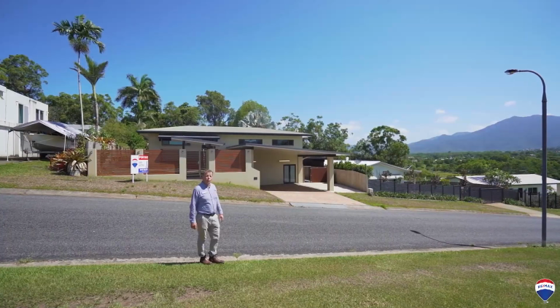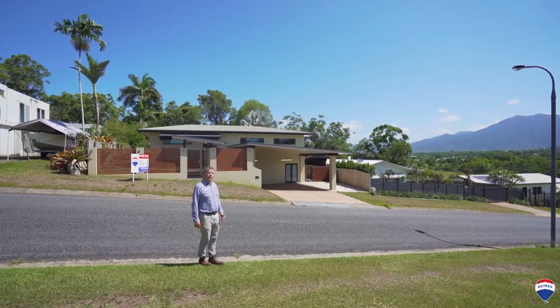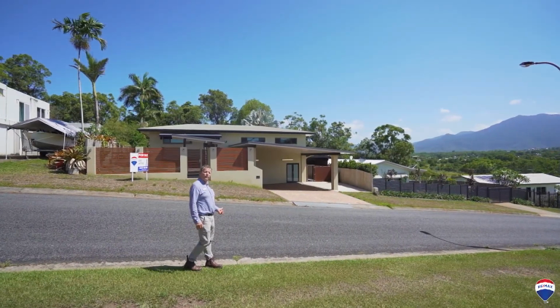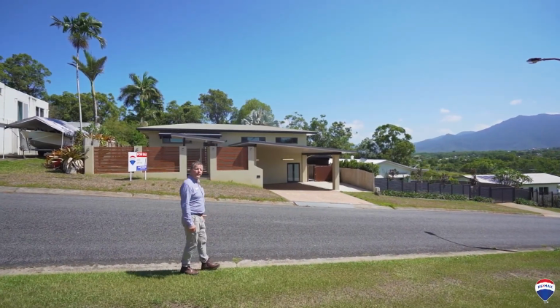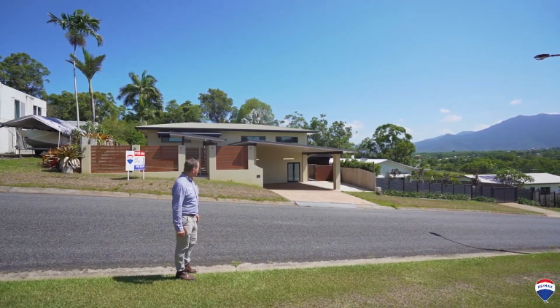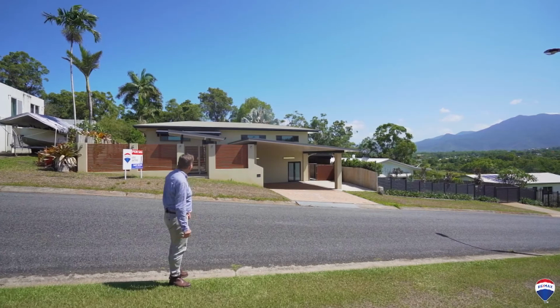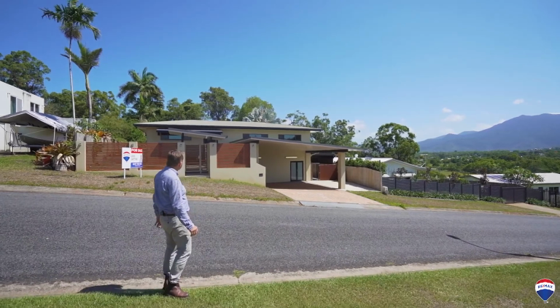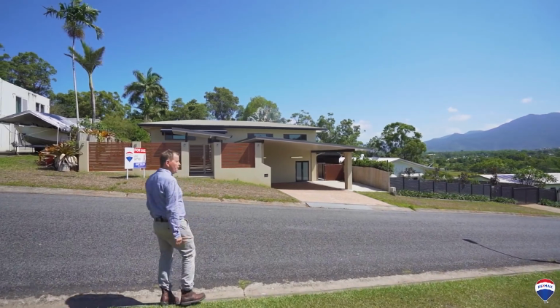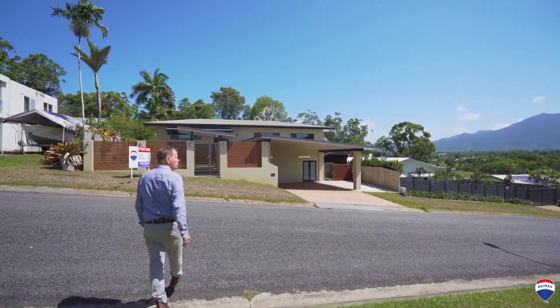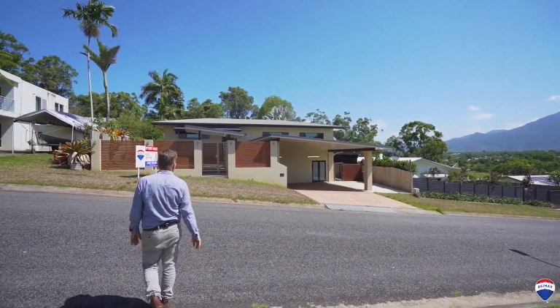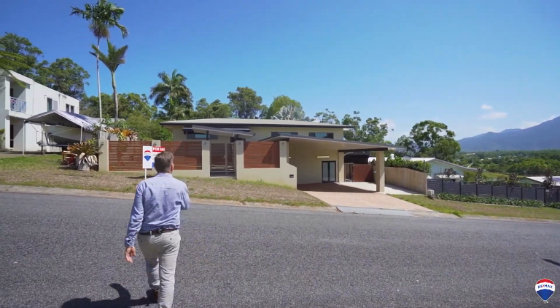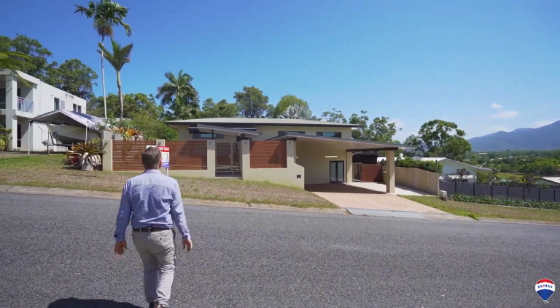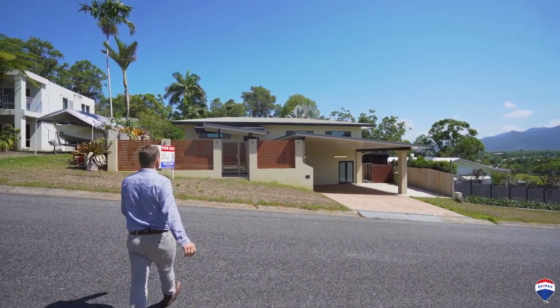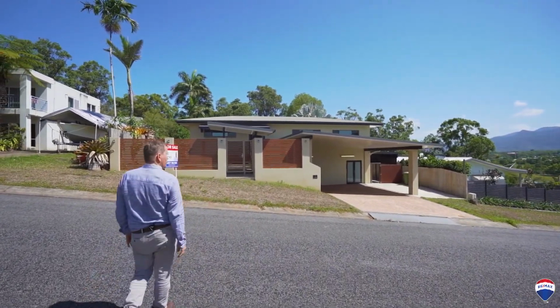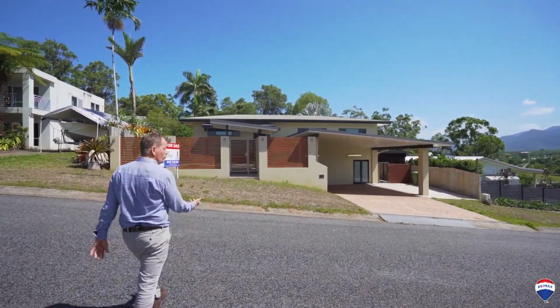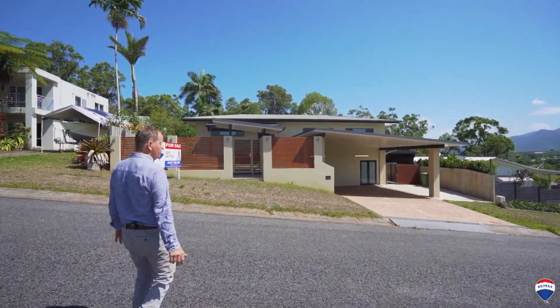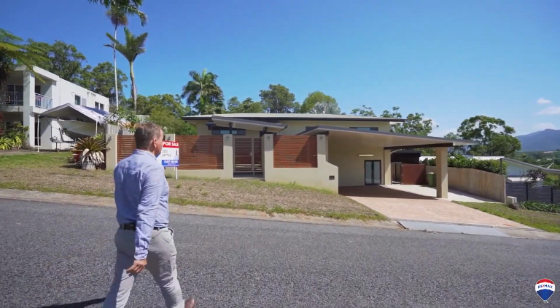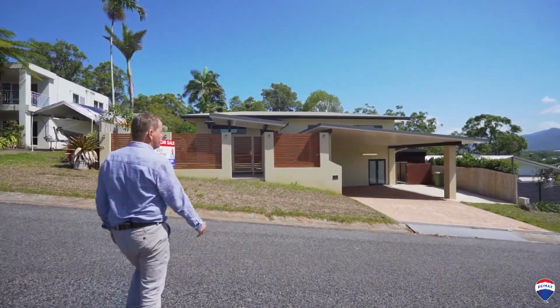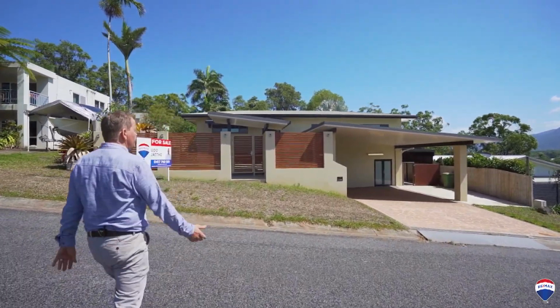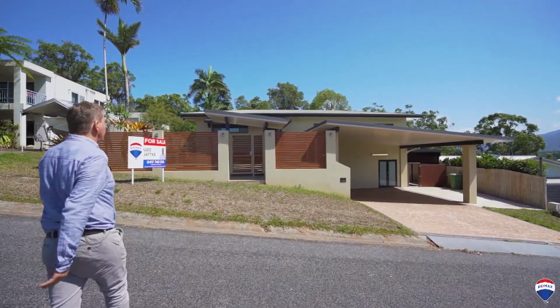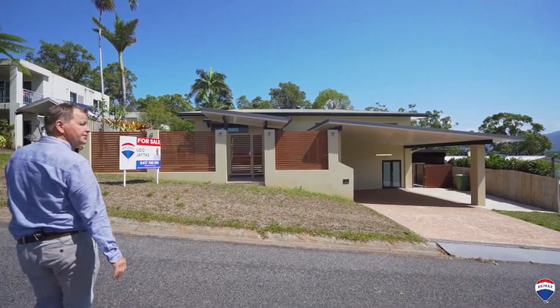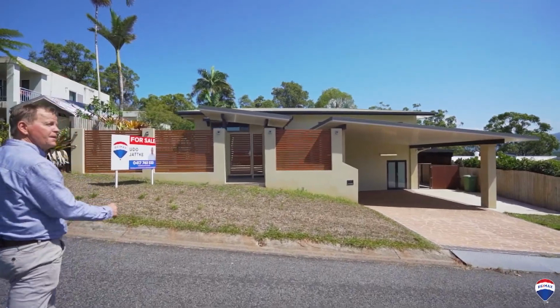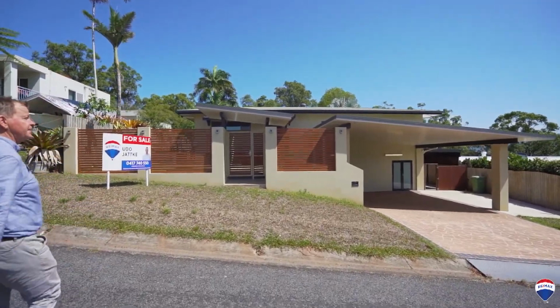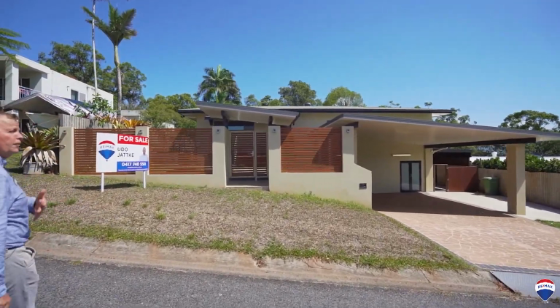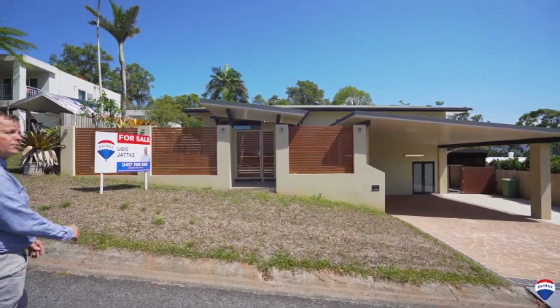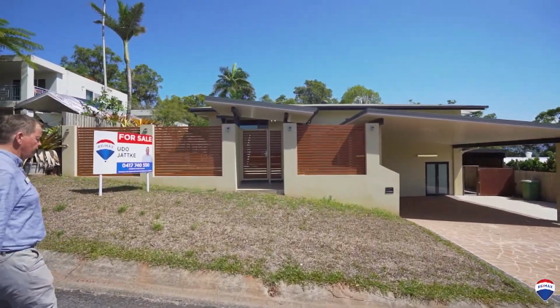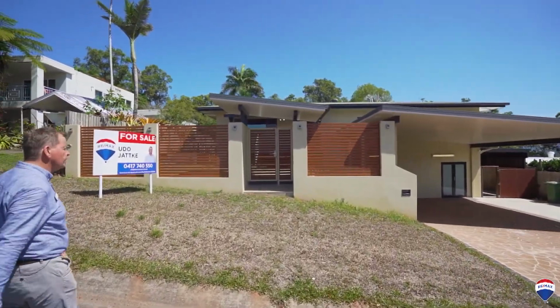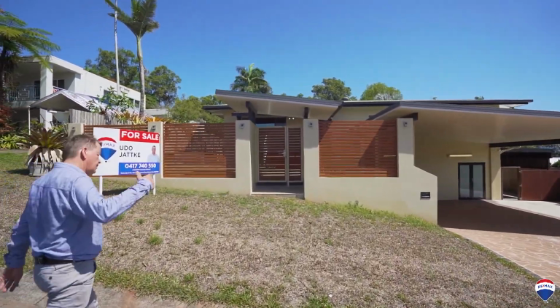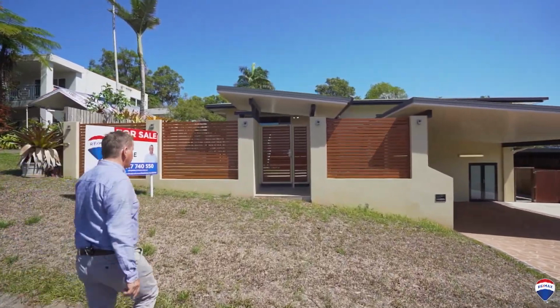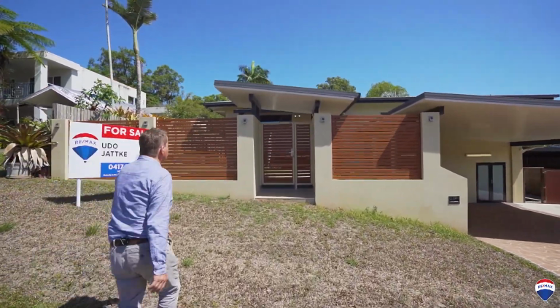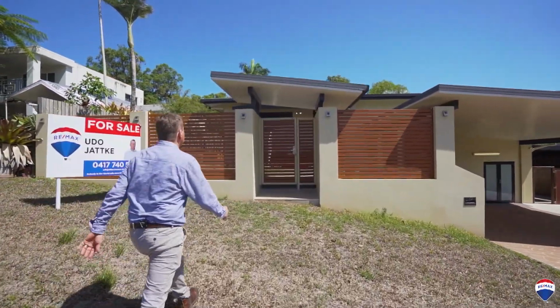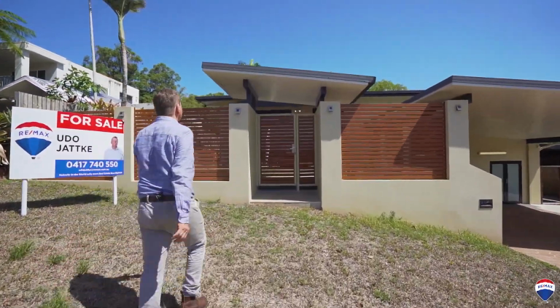Wow, look what I found — a five bedroom, three bathroom home, two kitchens, three living areas, and just amazing views to die for. Come on, let's get after it and have a look at it!